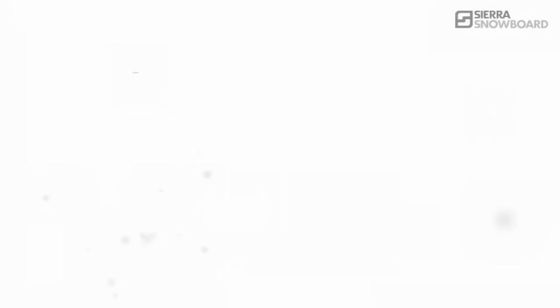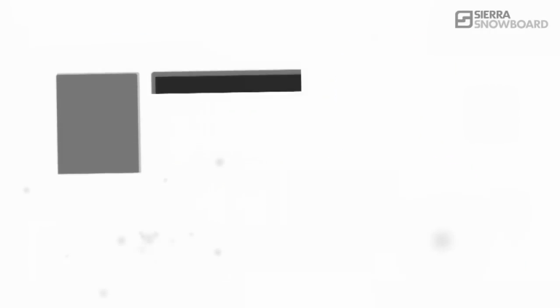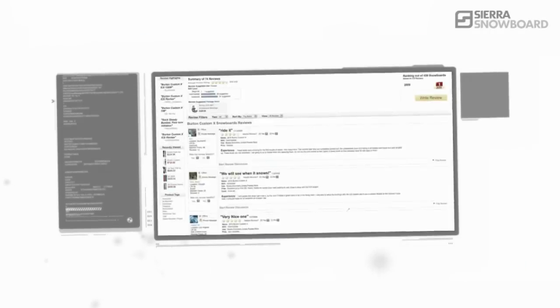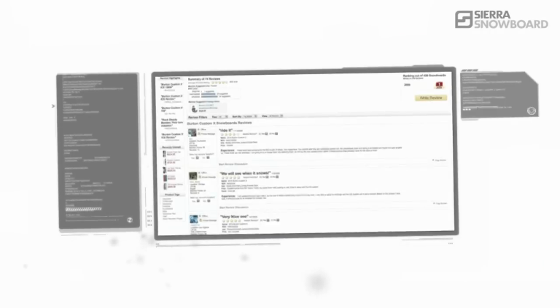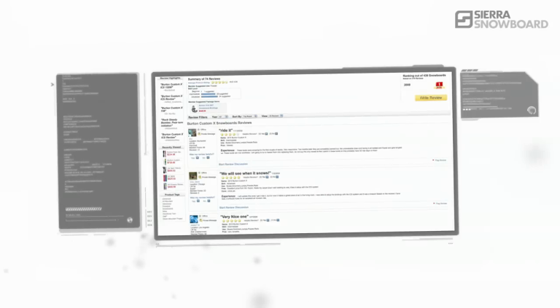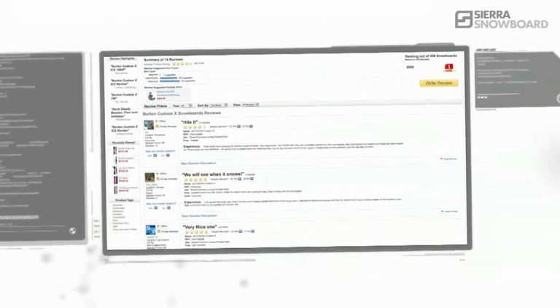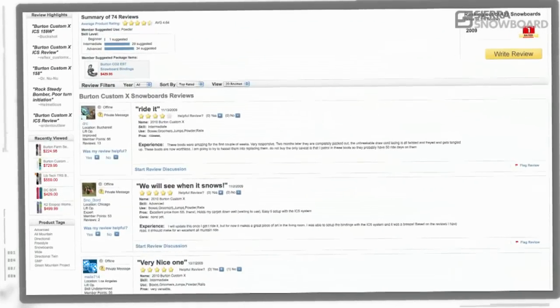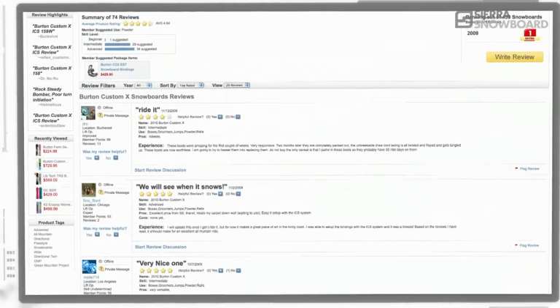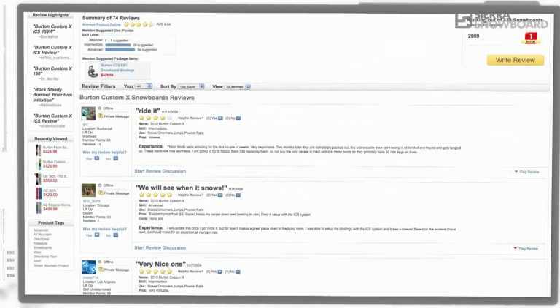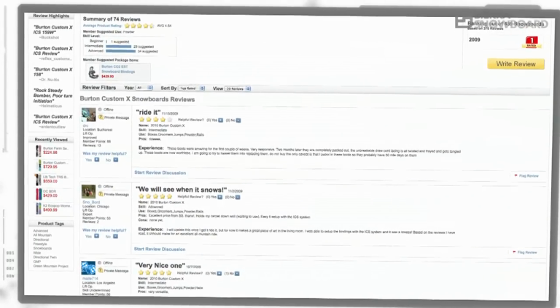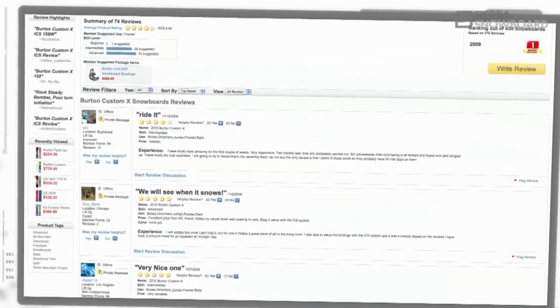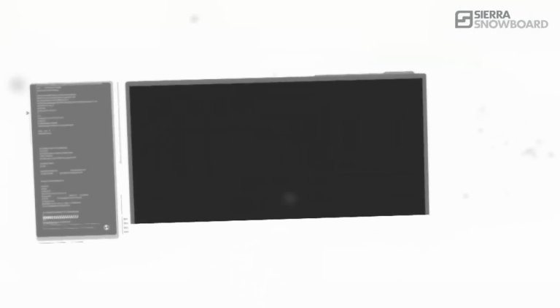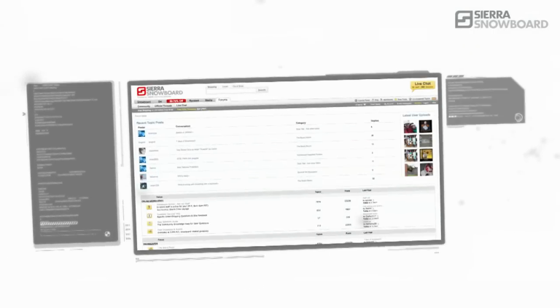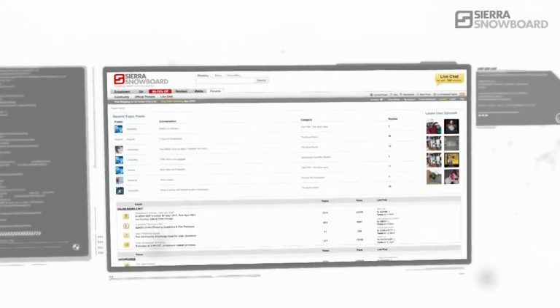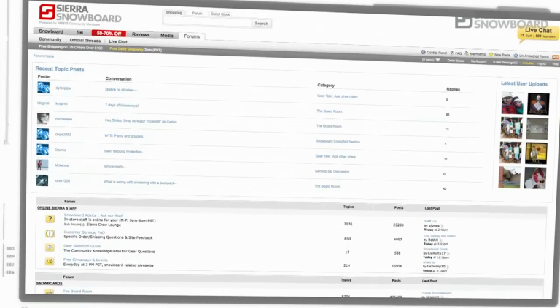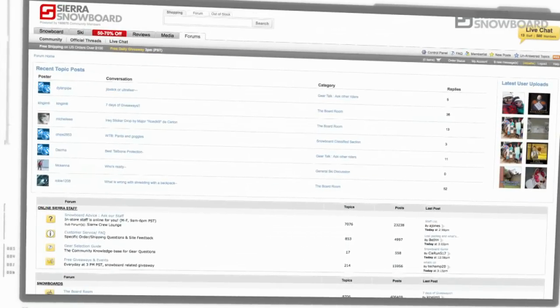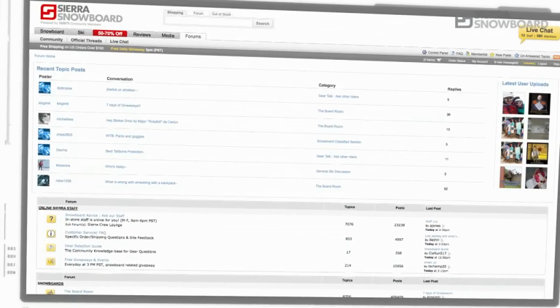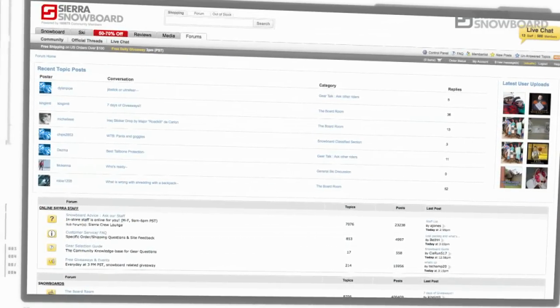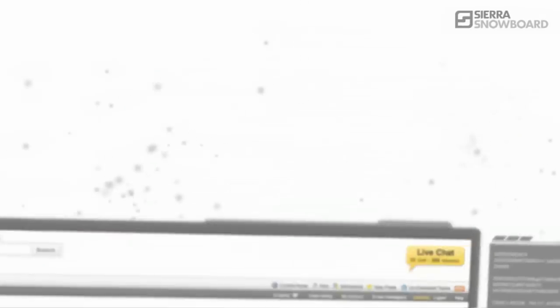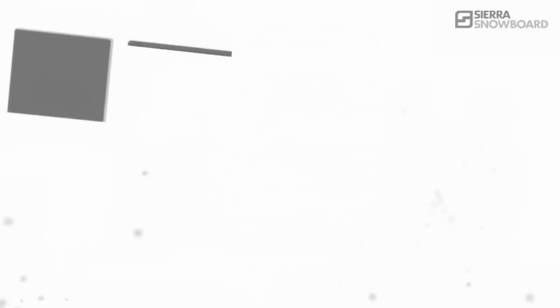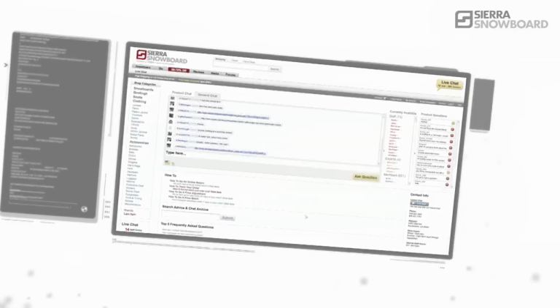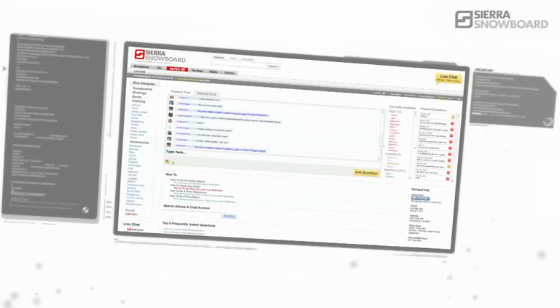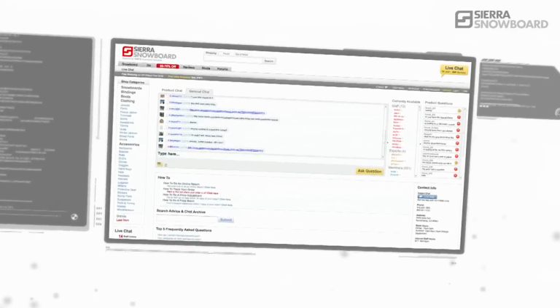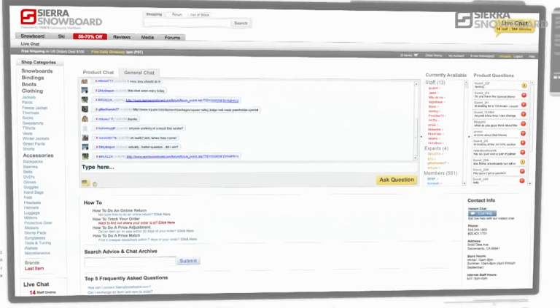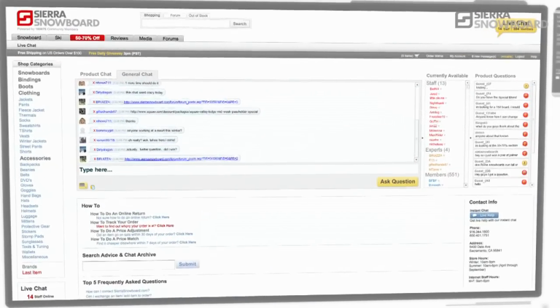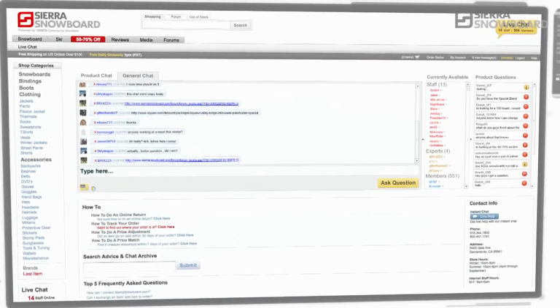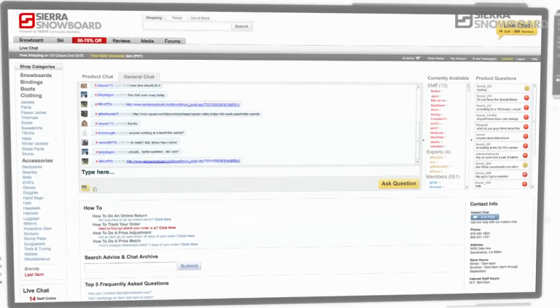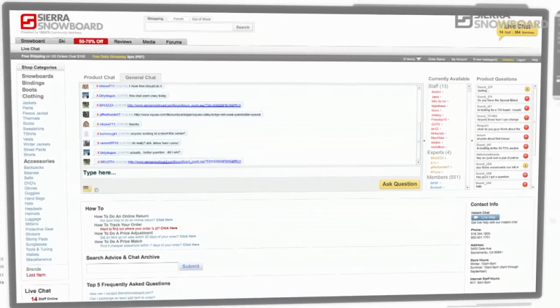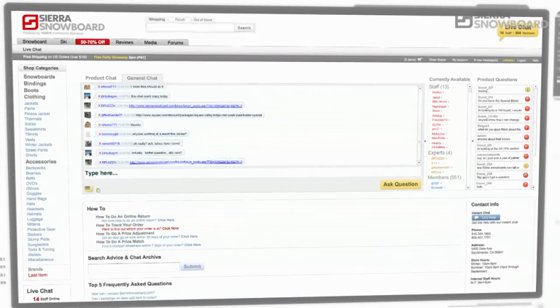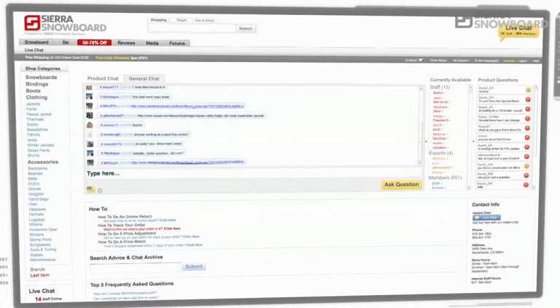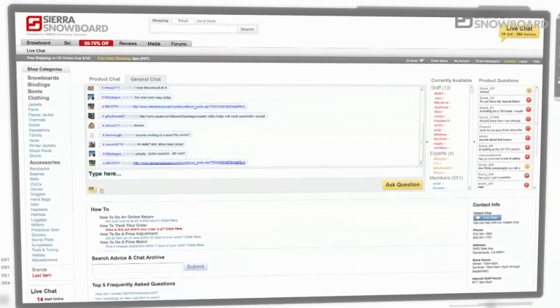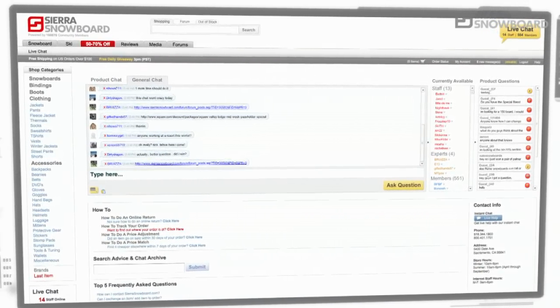If you've had the opportunity to ride this board, contribute by writing your own review on our product page and join in on our community forums. Also, get info through our live chat with expert staff and community members sharing advice from one rider to another.